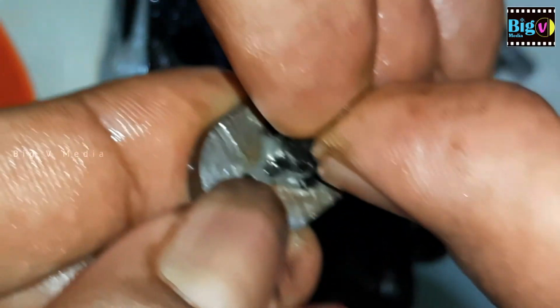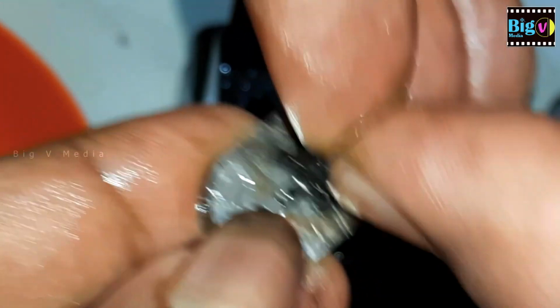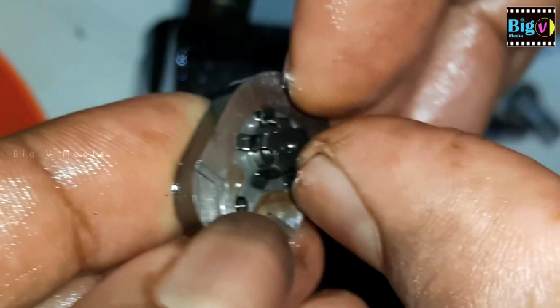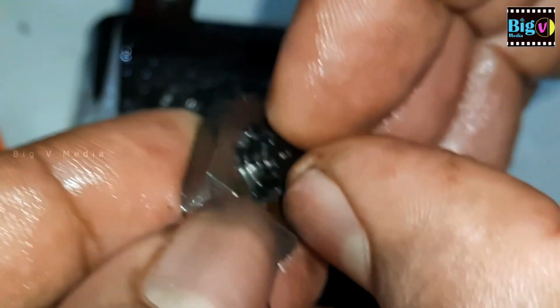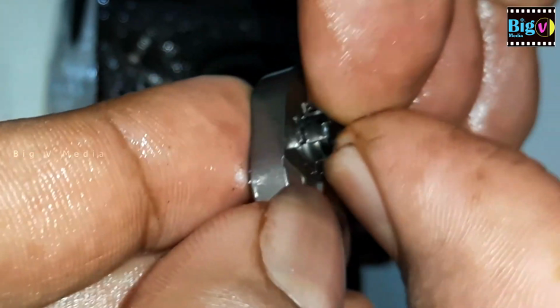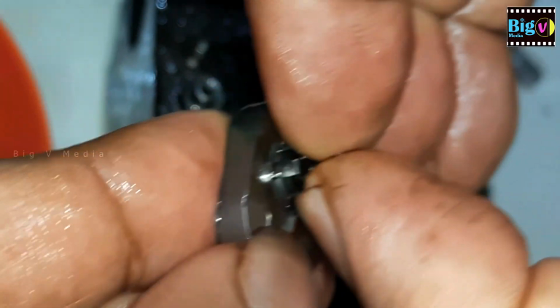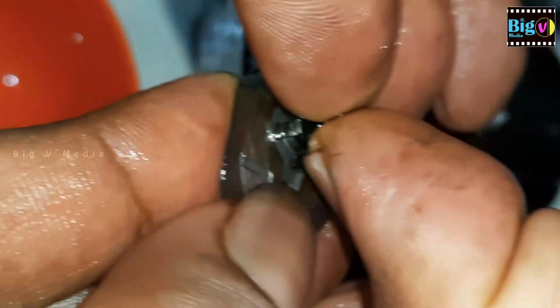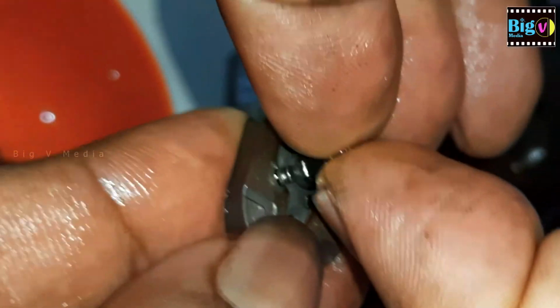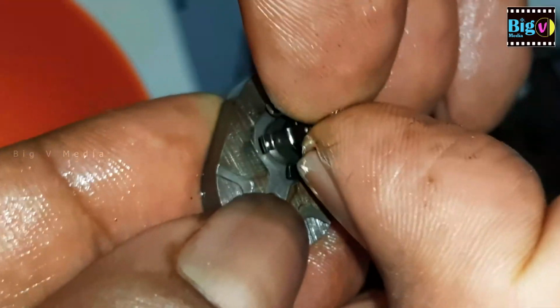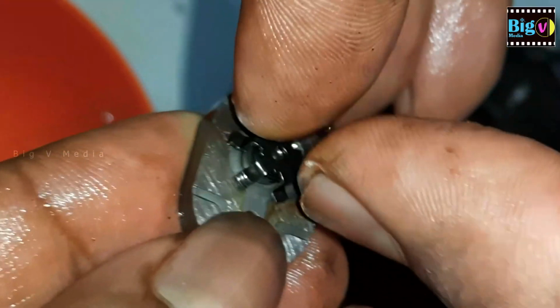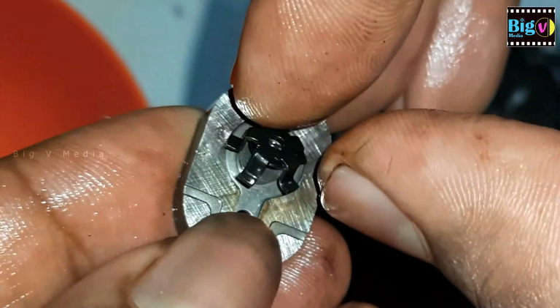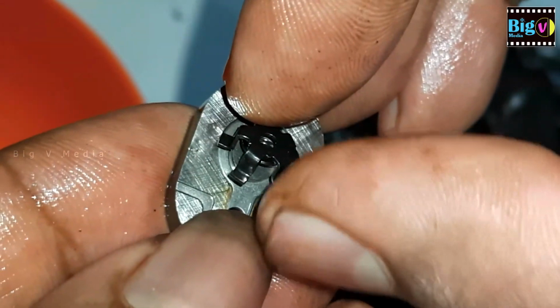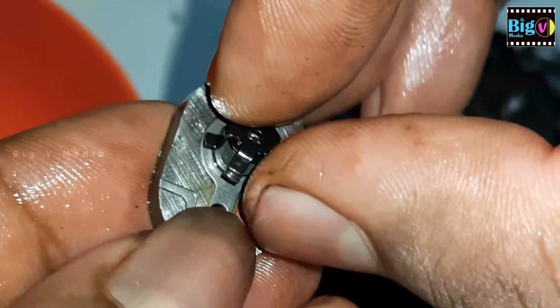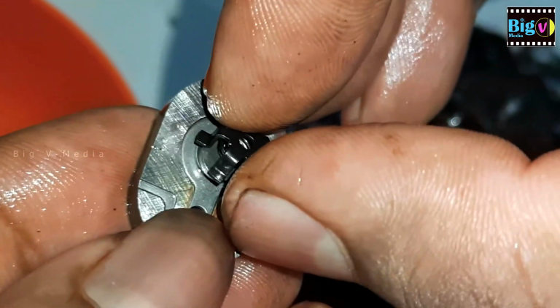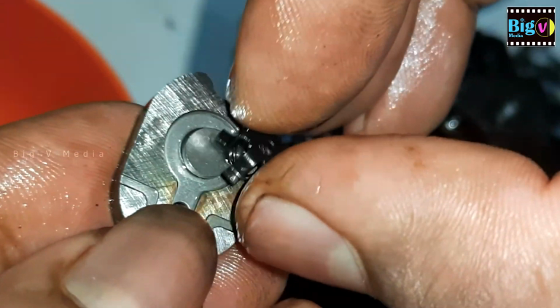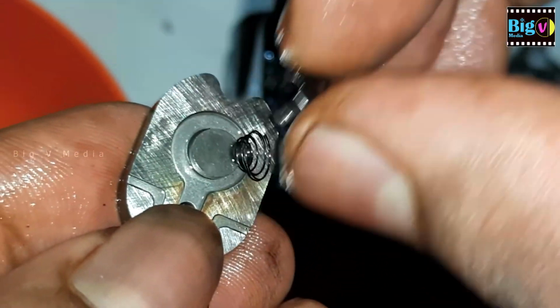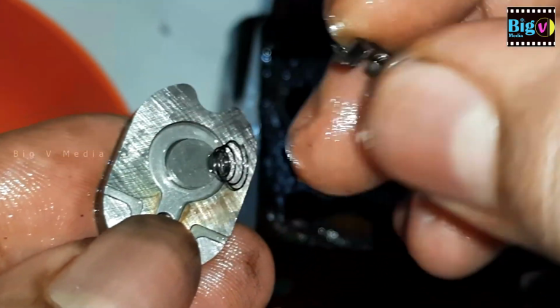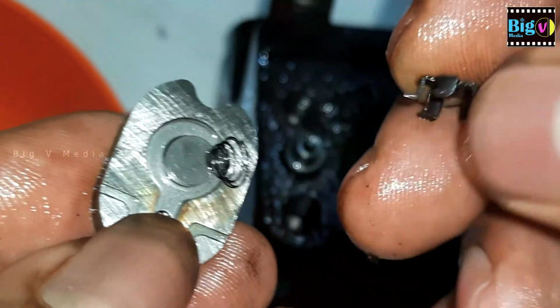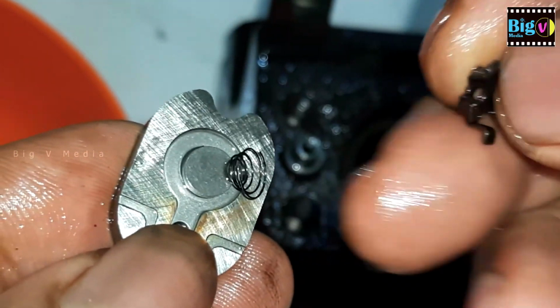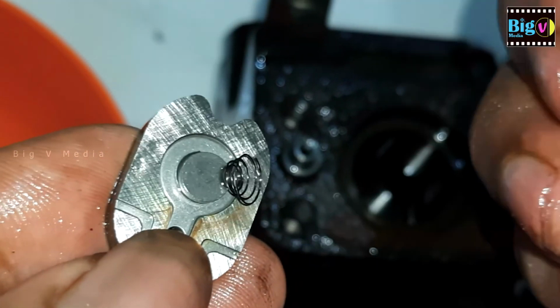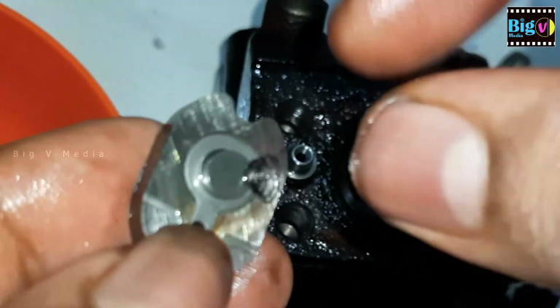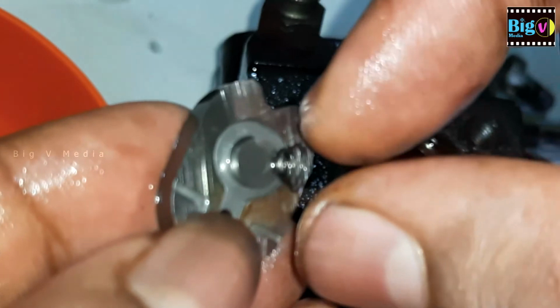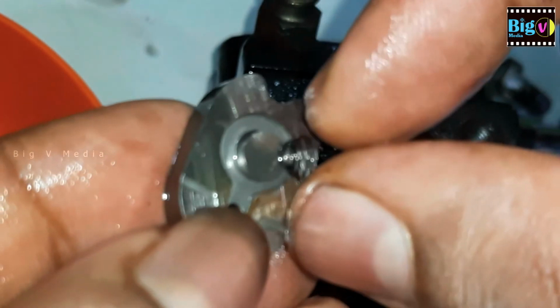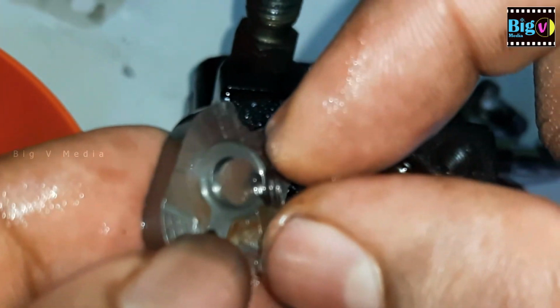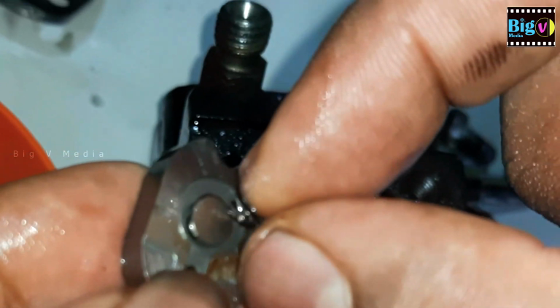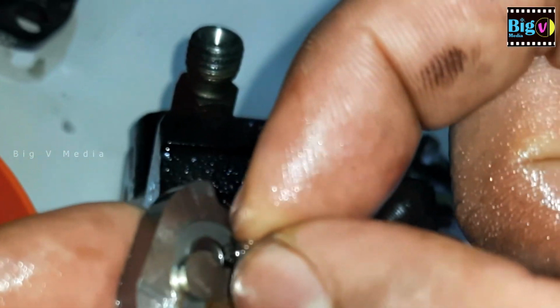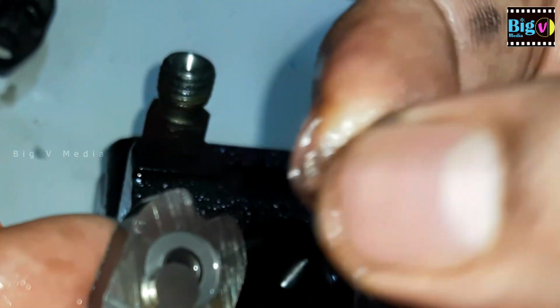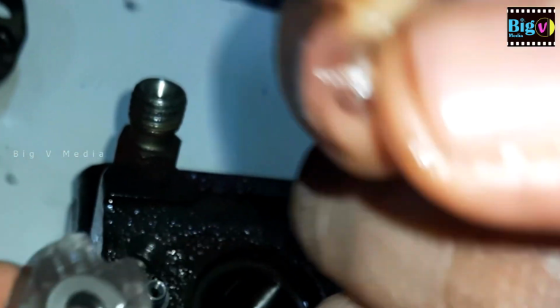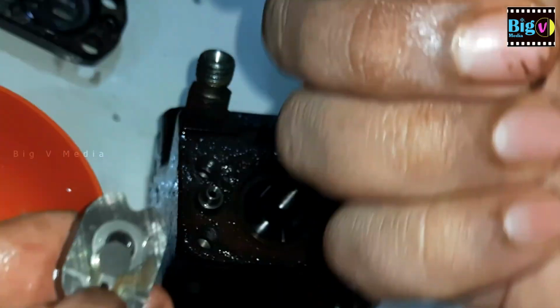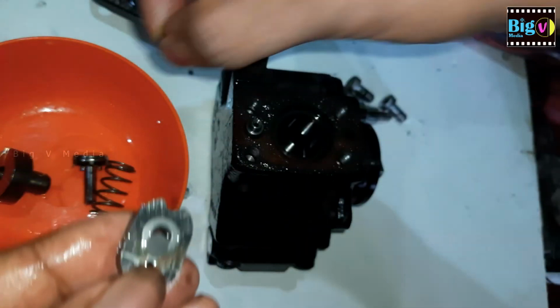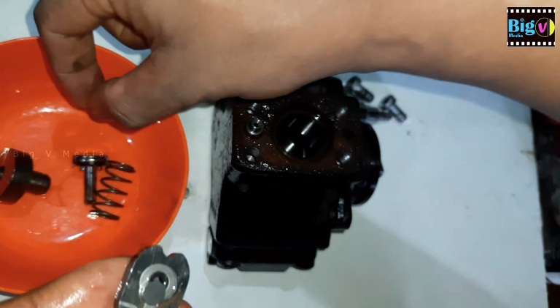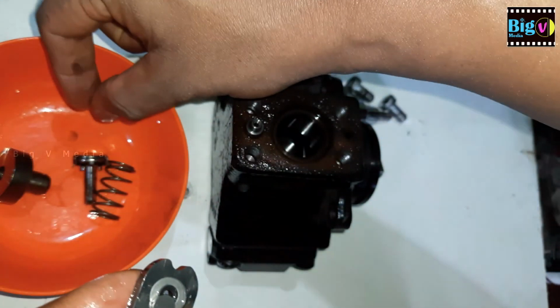Disassemble the valve very carefully, ensuring that the small spring inside does not slip or bend. The spring and valve disc are securely seated inside the valve cage.